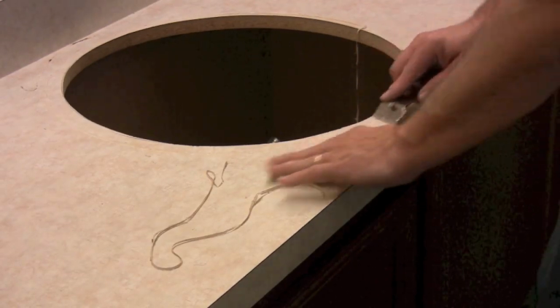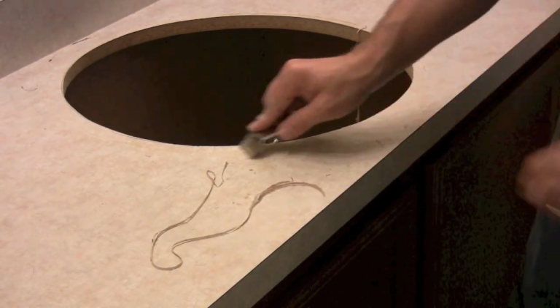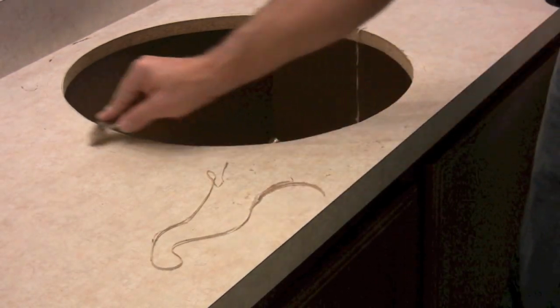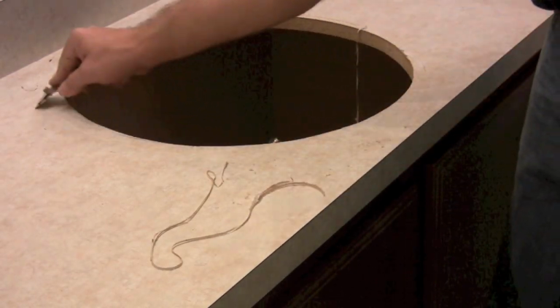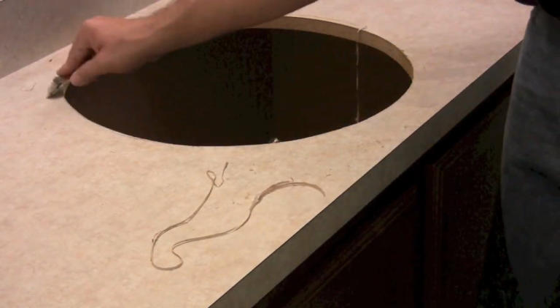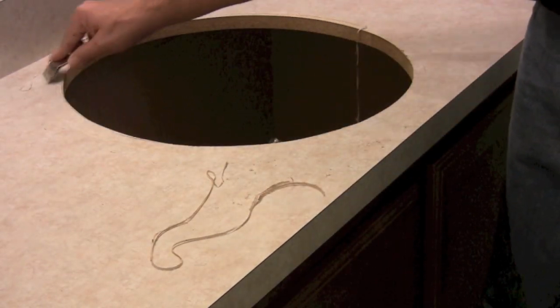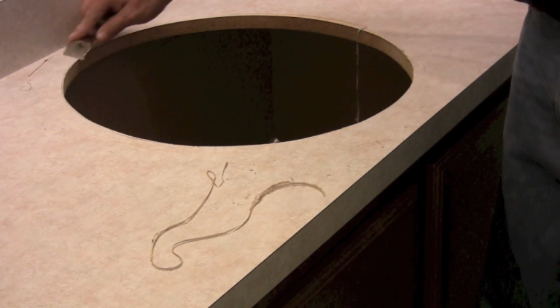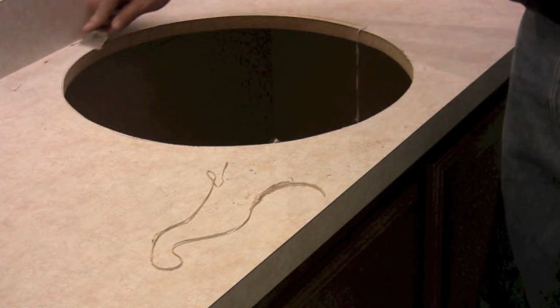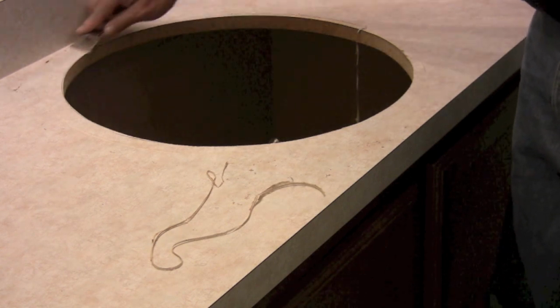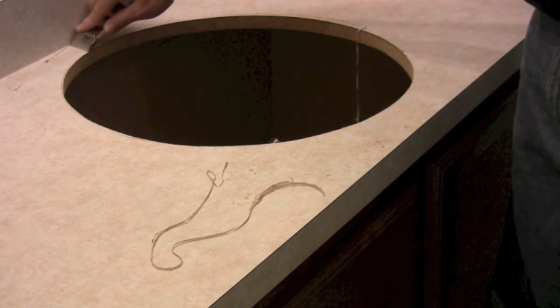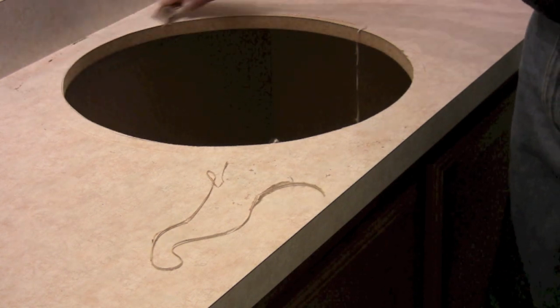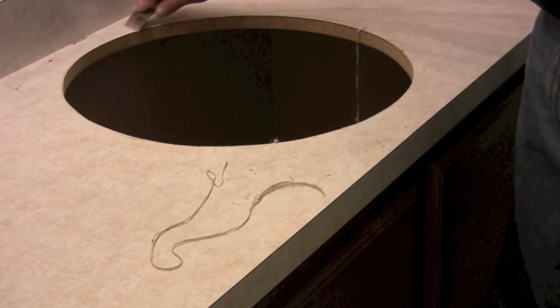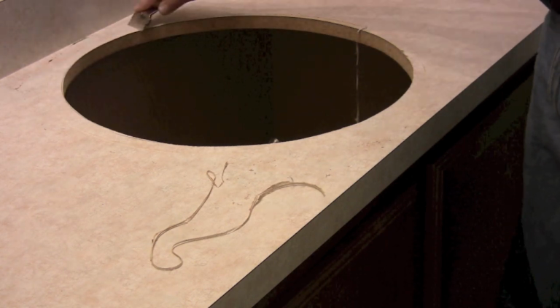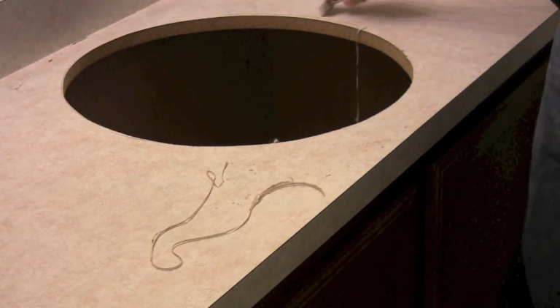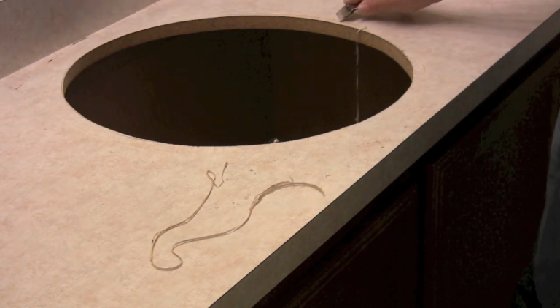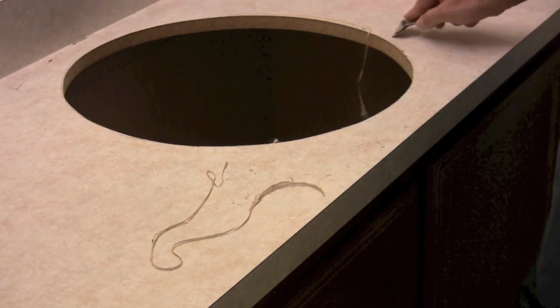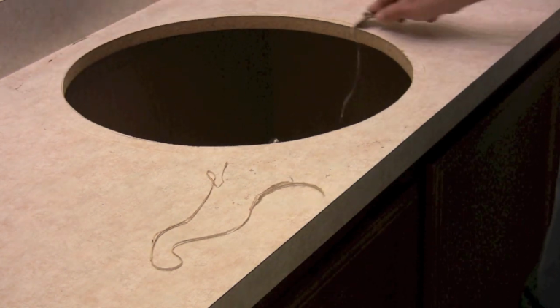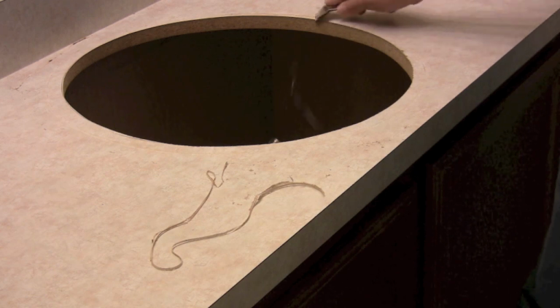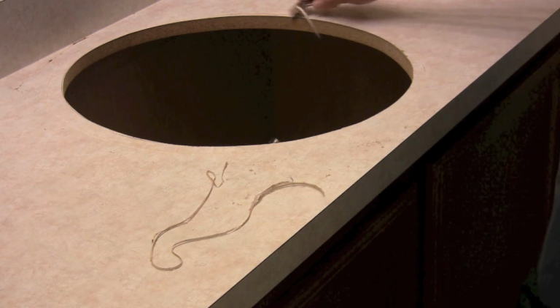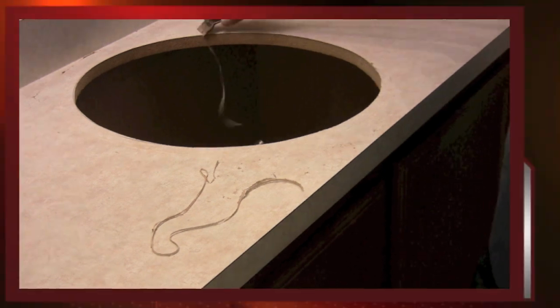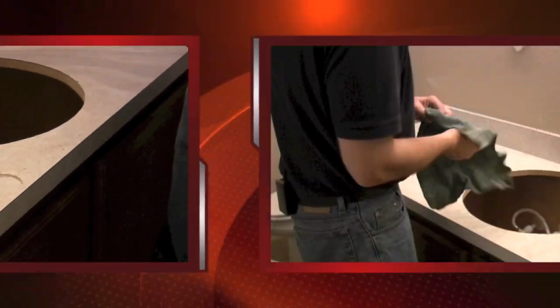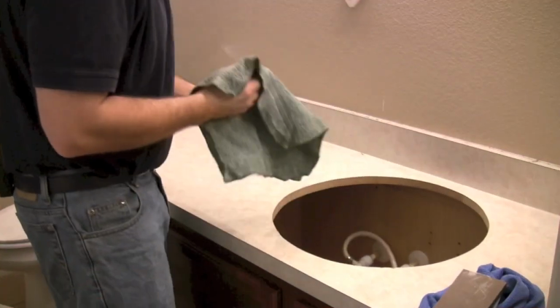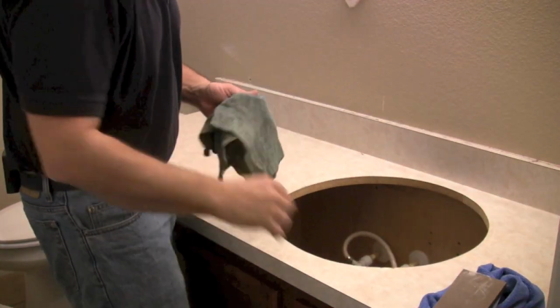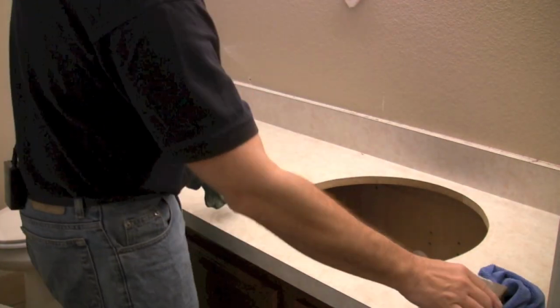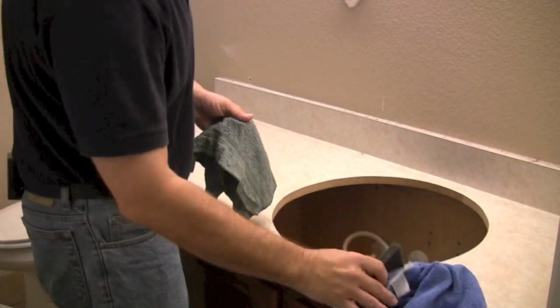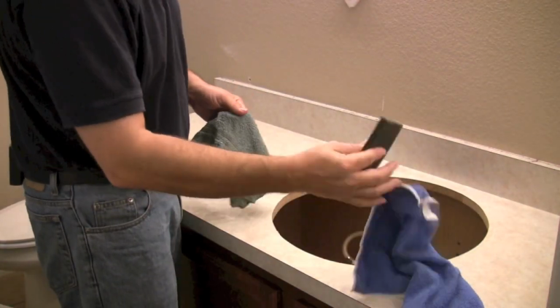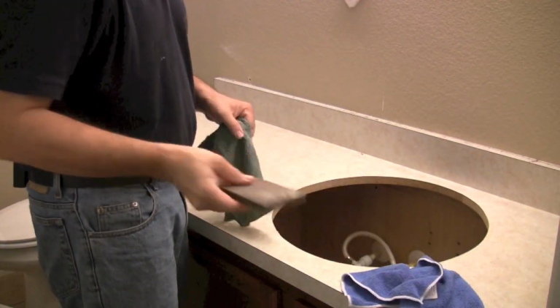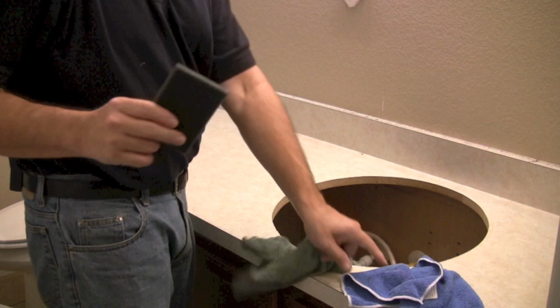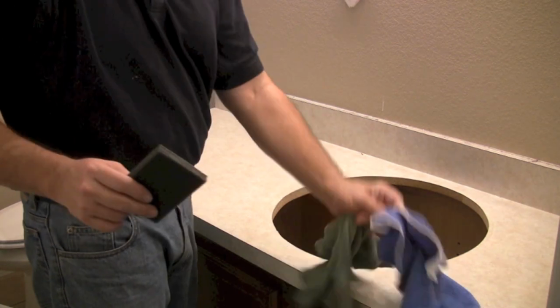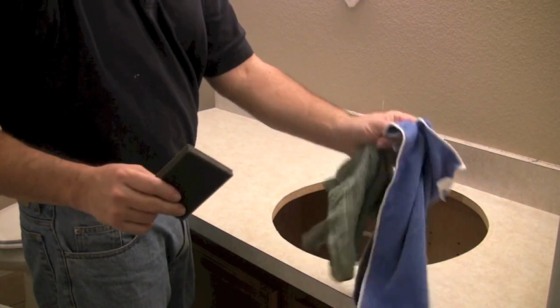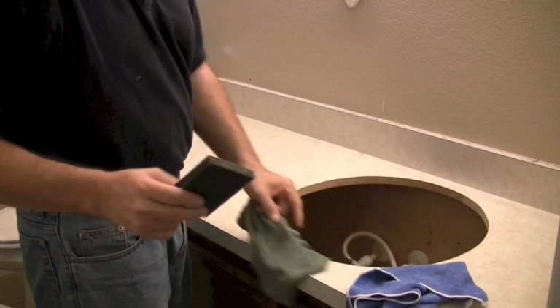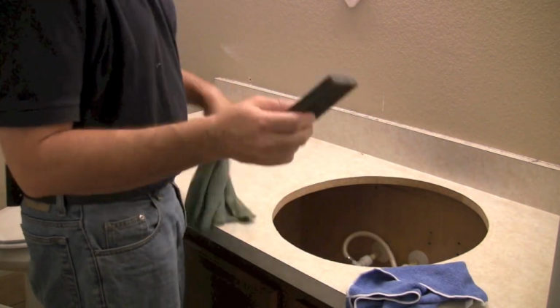If you've removed the sink, take a razor blade and go around it to remove the caulking so it's nice and smooth. Make sure you don't dig into the formica countertop.